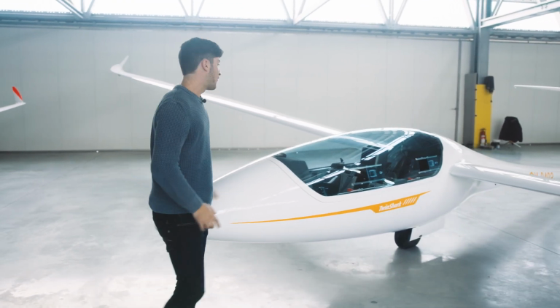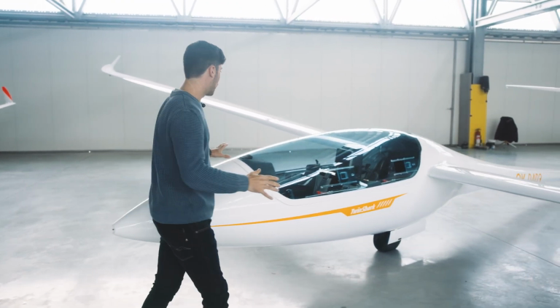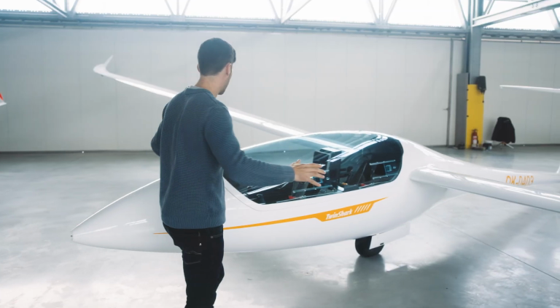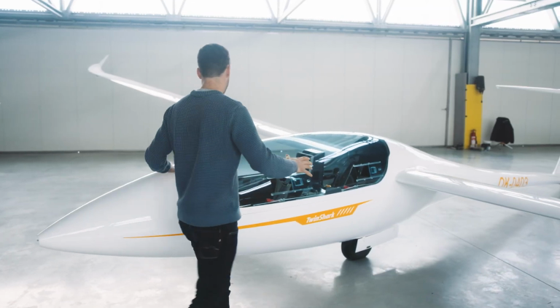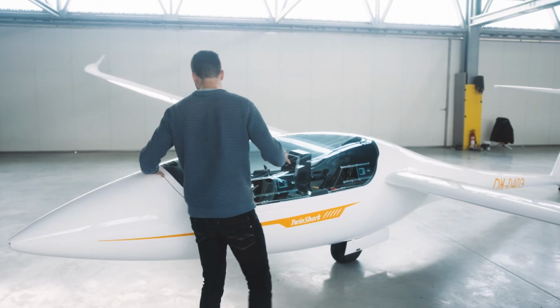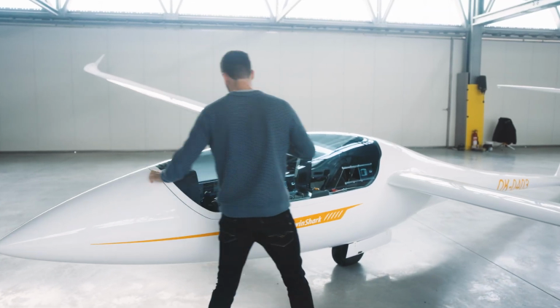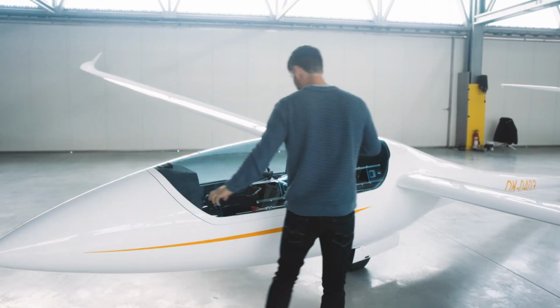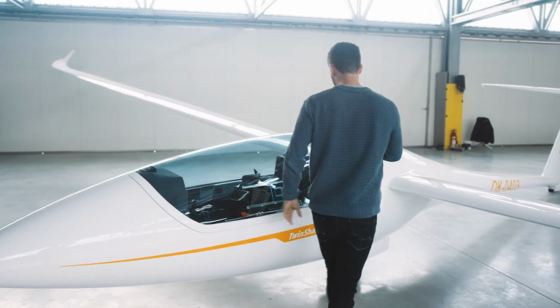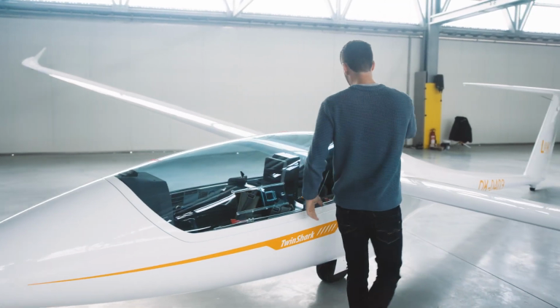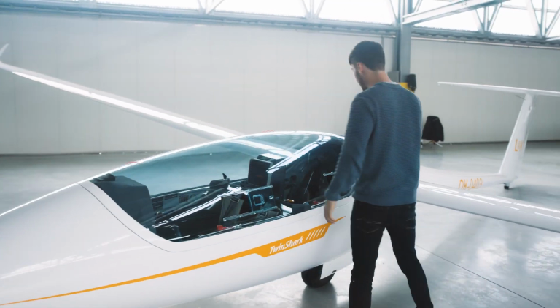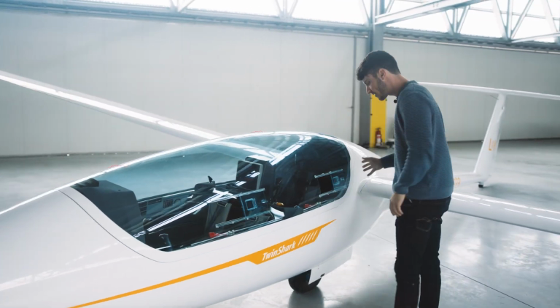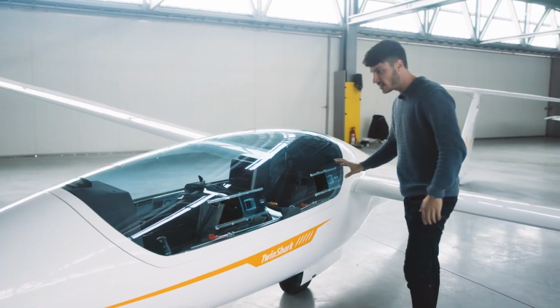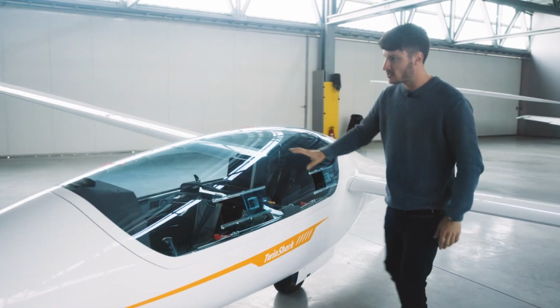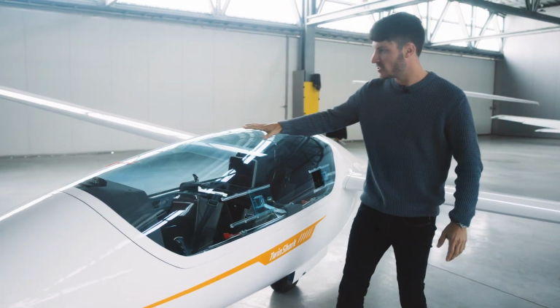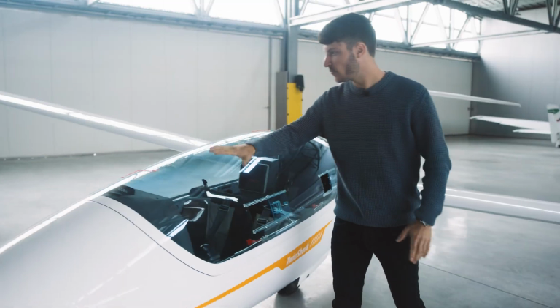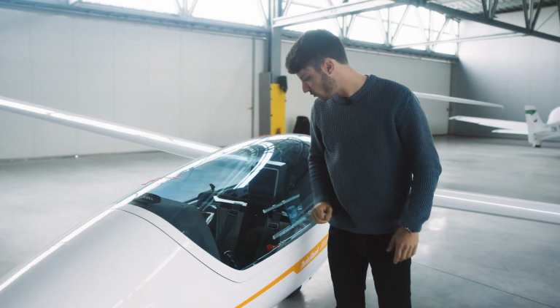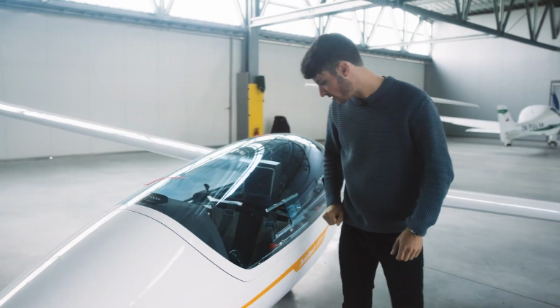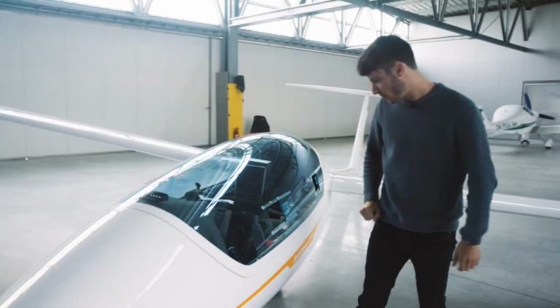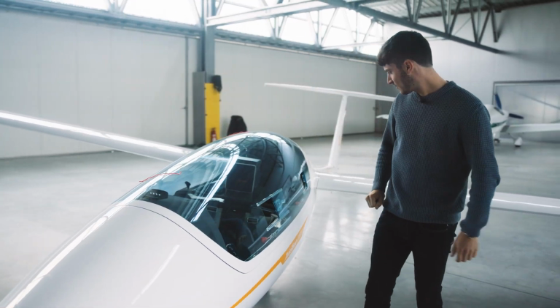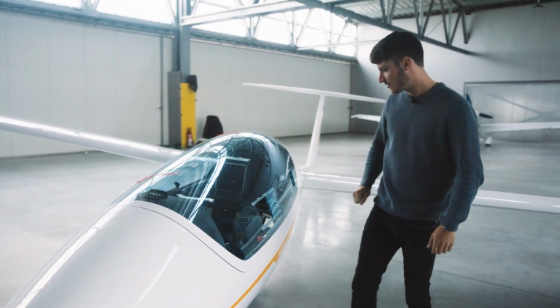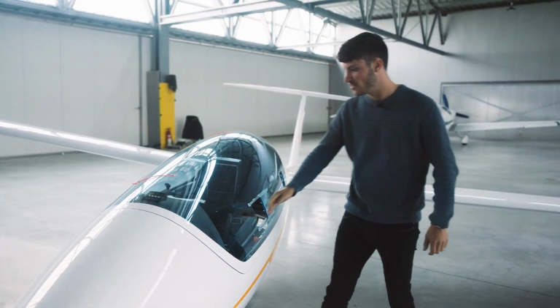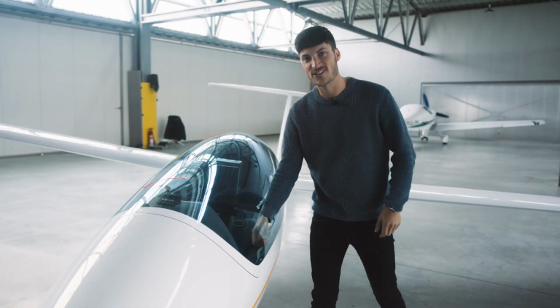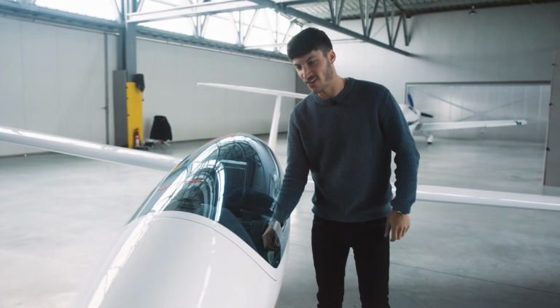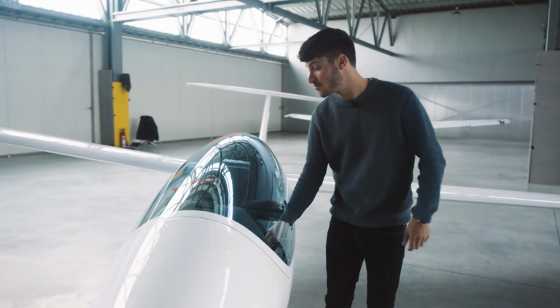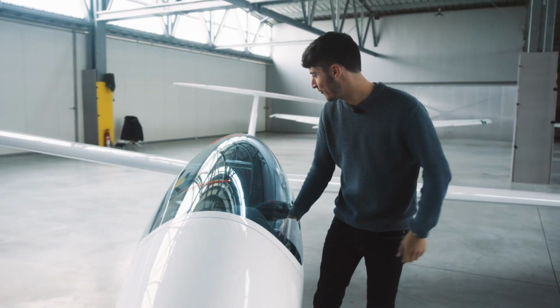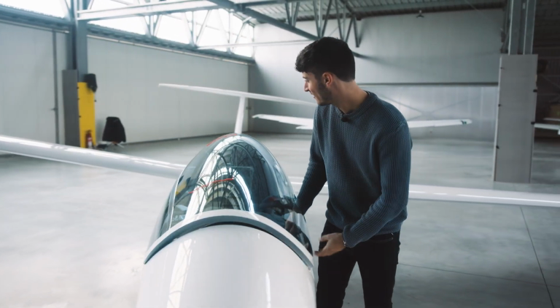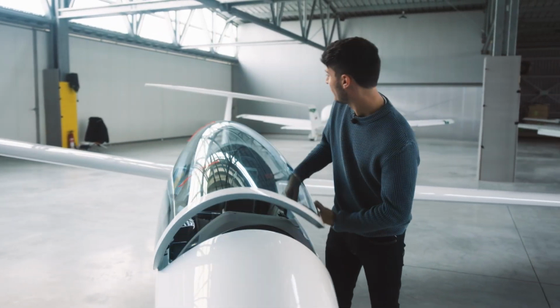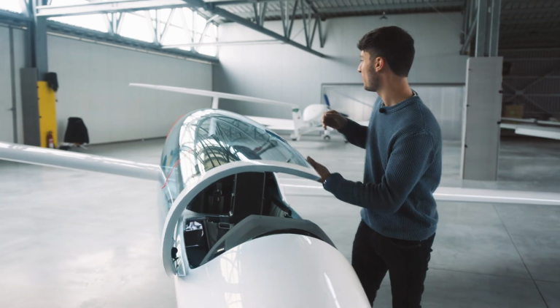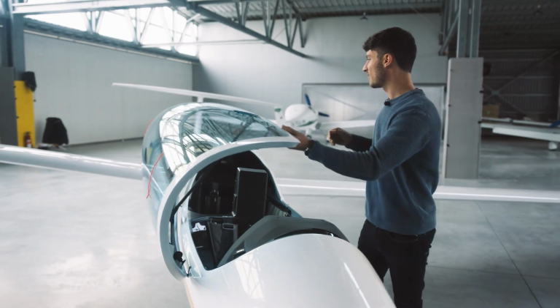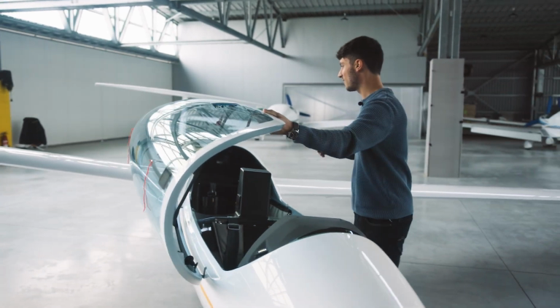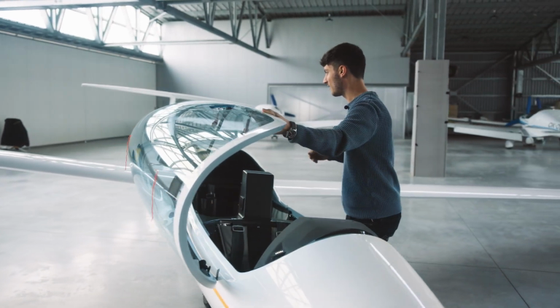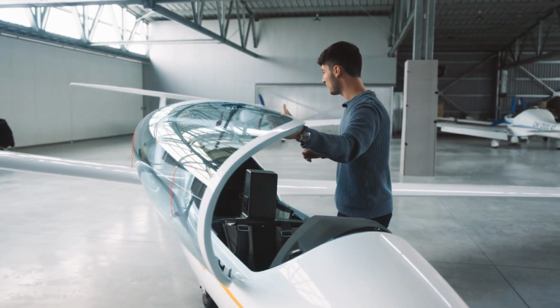First of all, let's have a closer look here at the canopy, if there are any cracks, if it is dirty, if we need to clean it. But this one here is a brand new glider, so everything is perfect. Let's open the canopy.